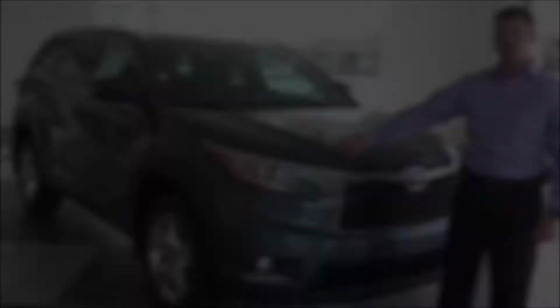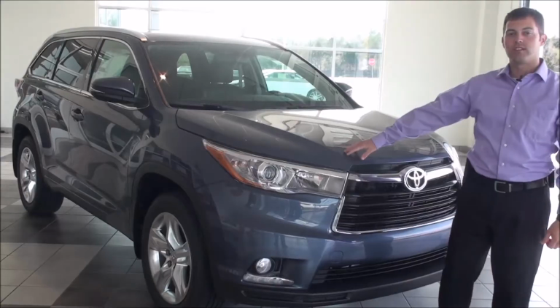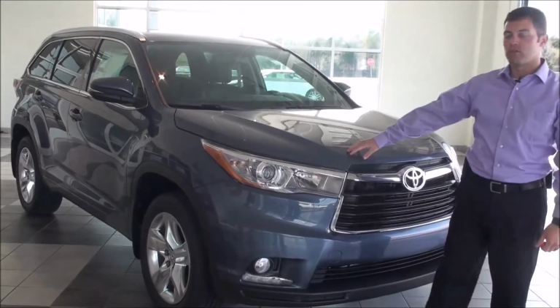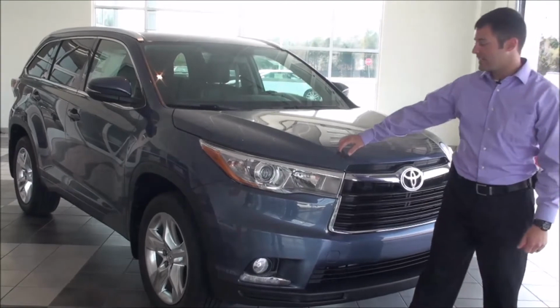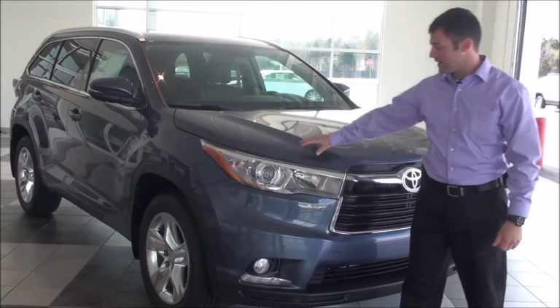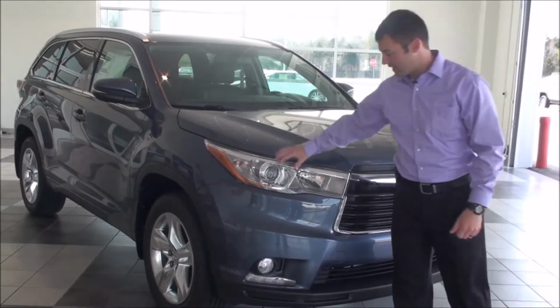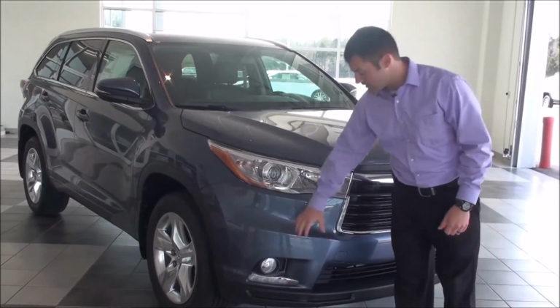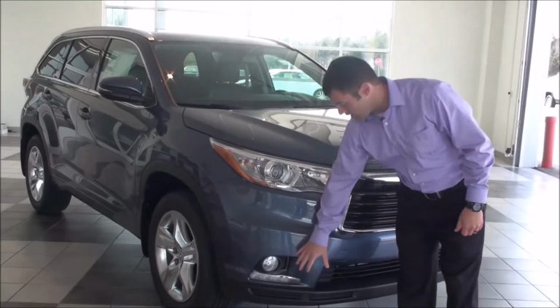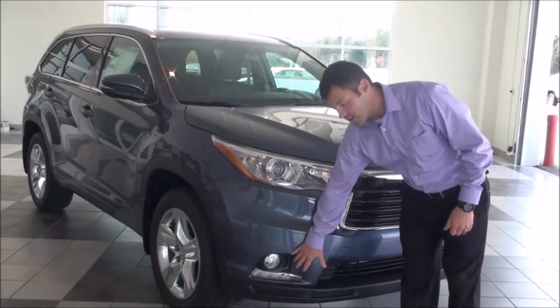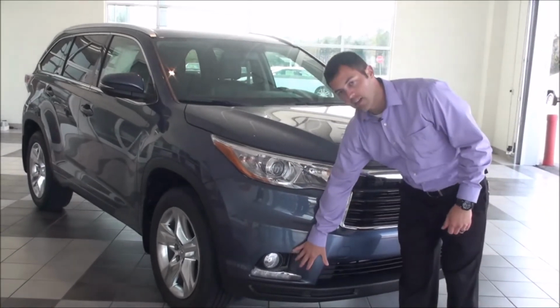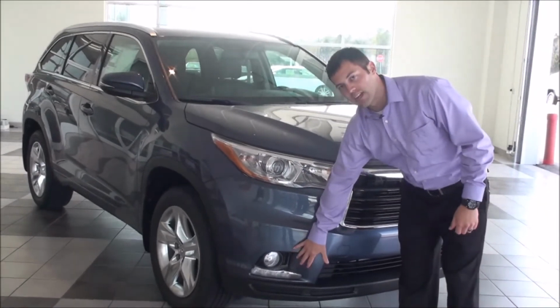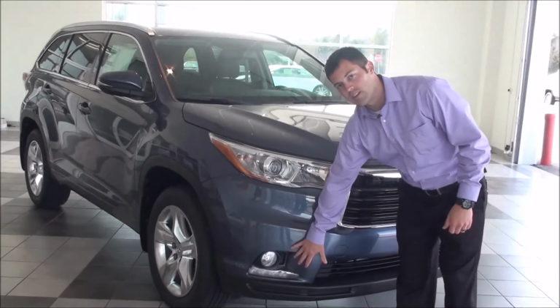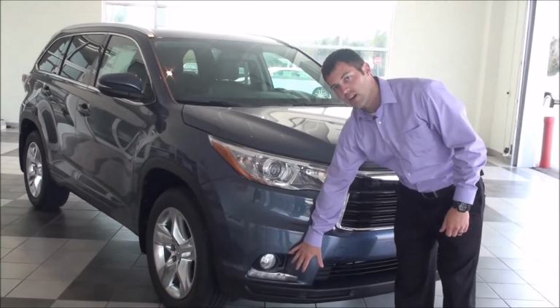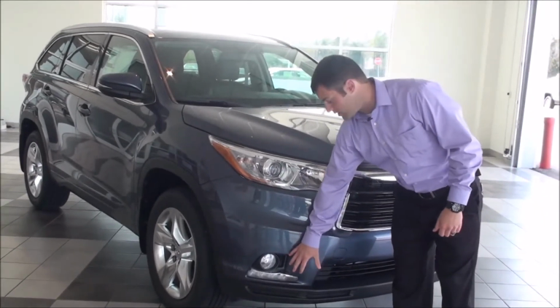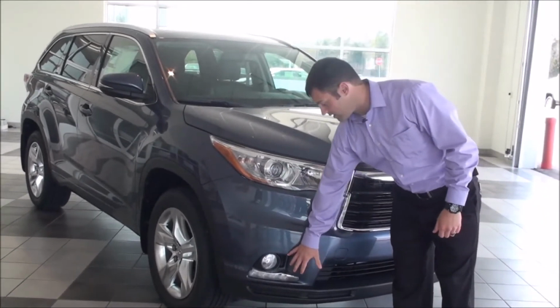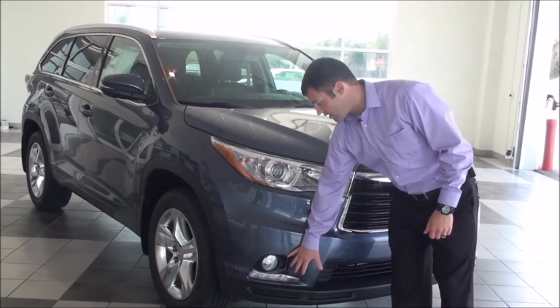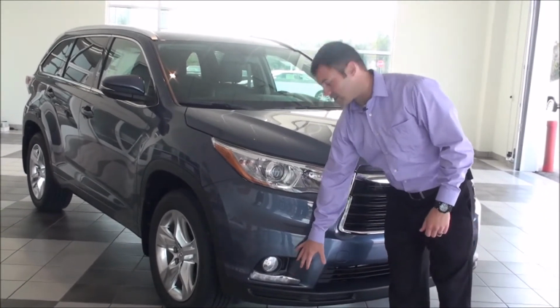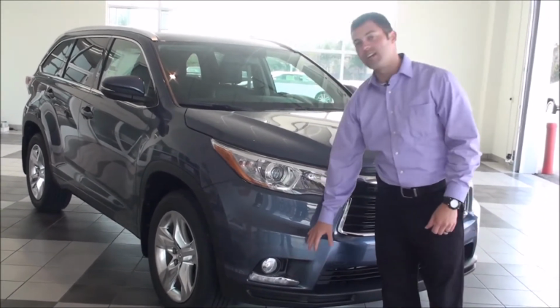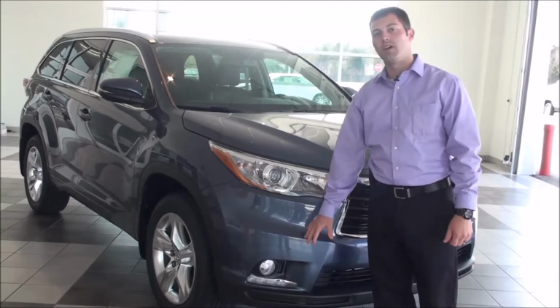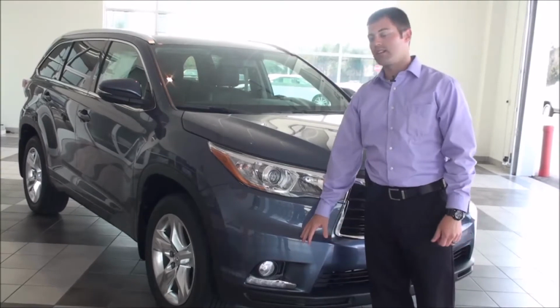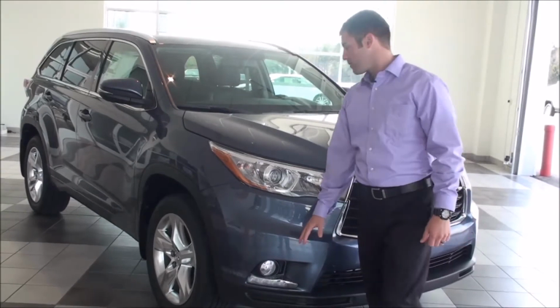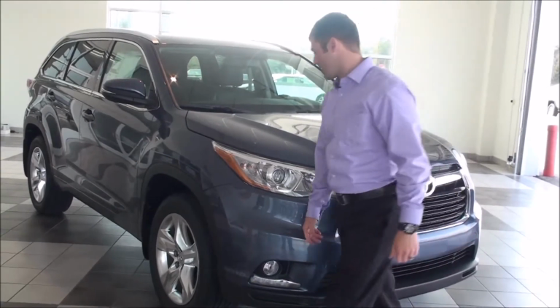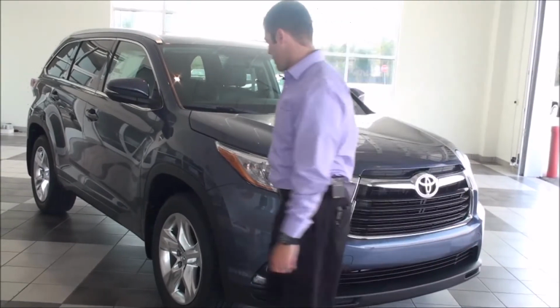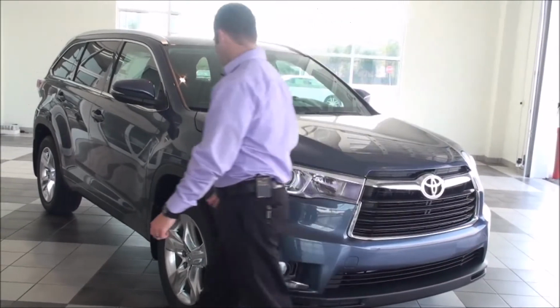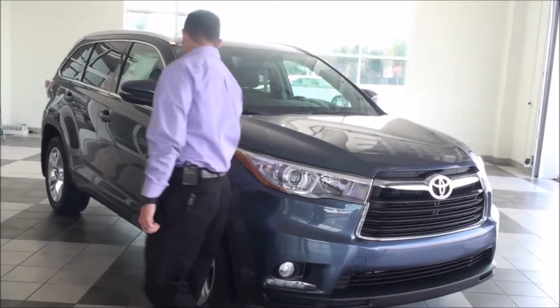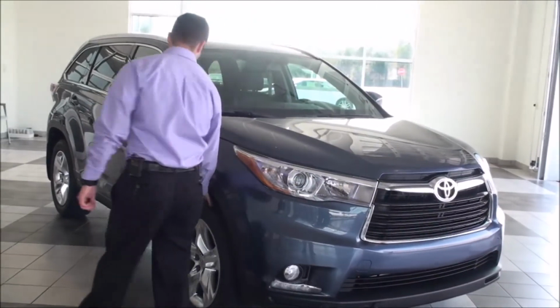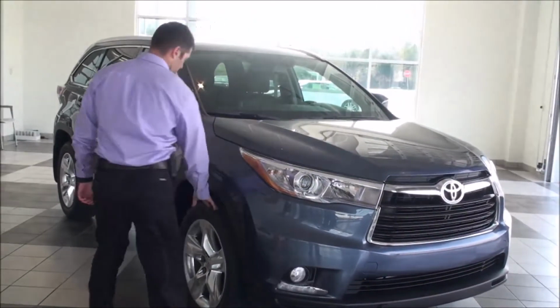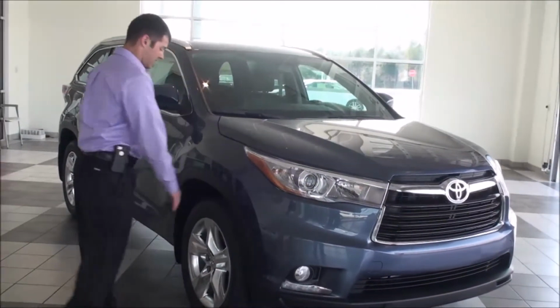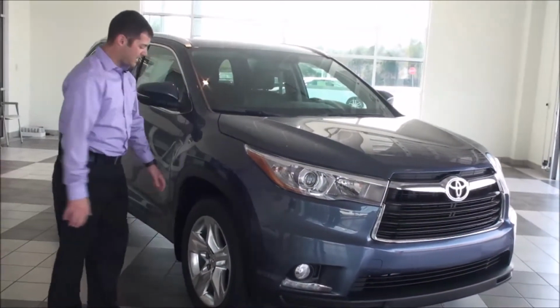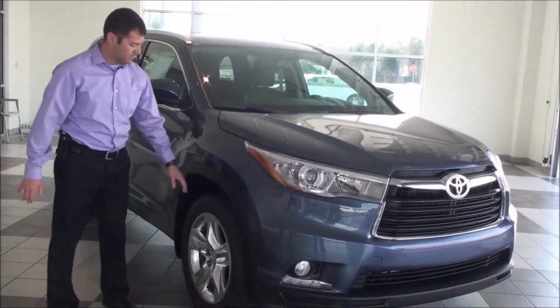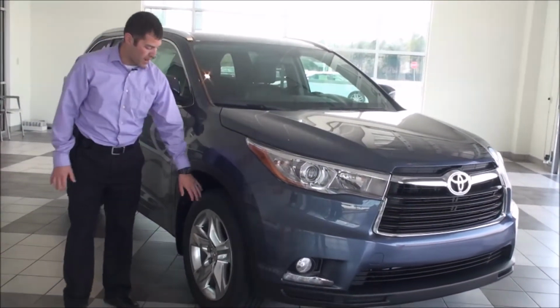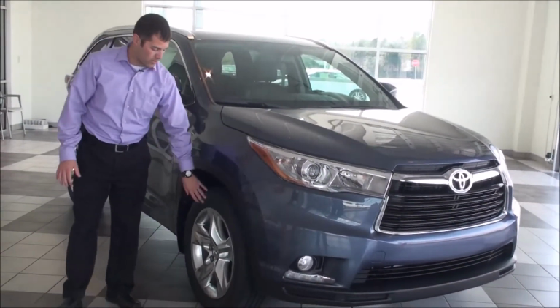On the 2014 Limited Highlander, fog lights come standard. You can get the fog lights on the LE Plus and up. Here on the Limited is a 19-inch chromatic wheel.